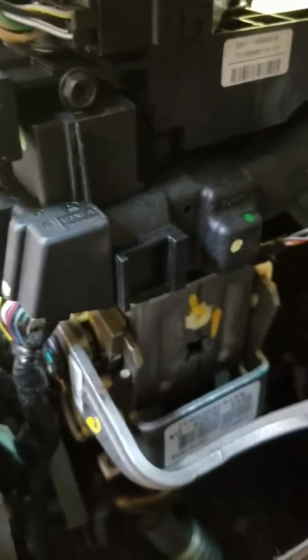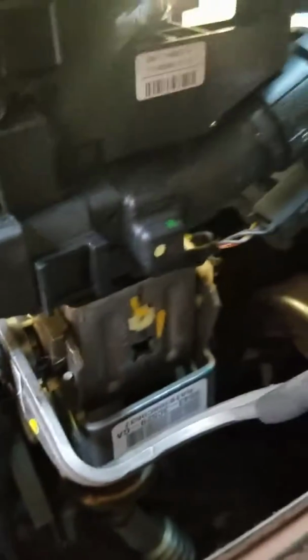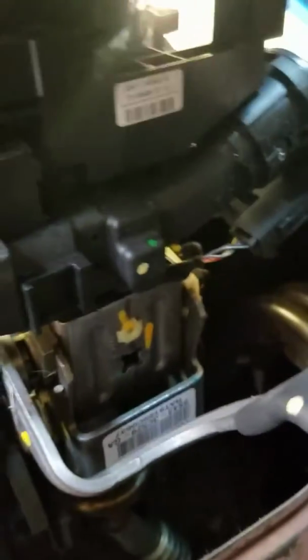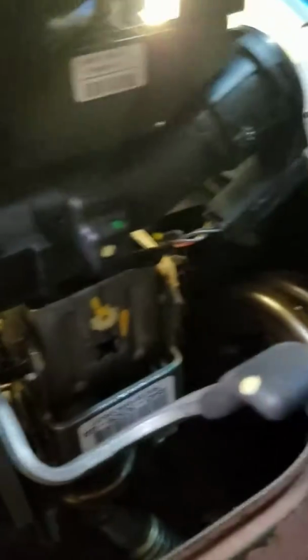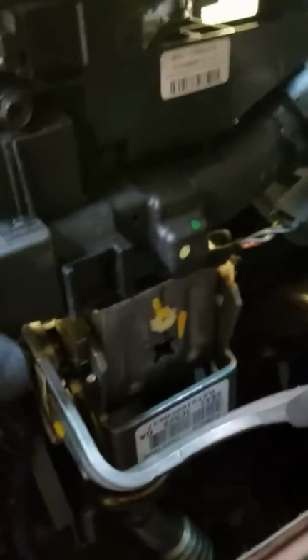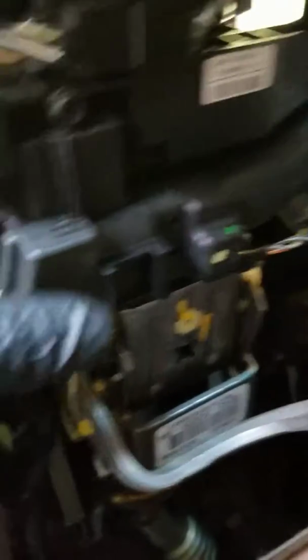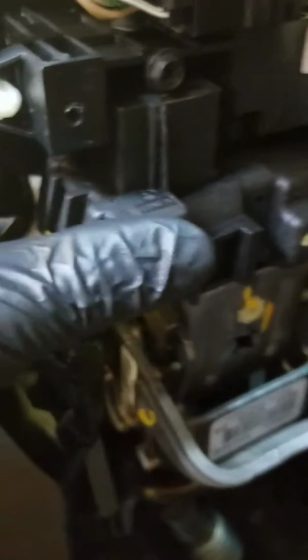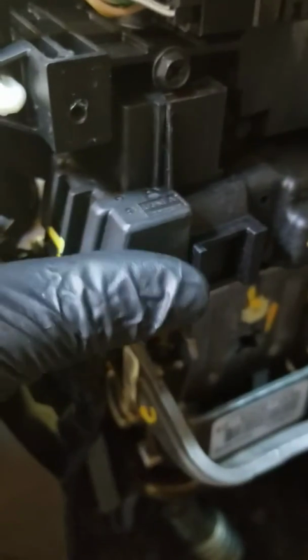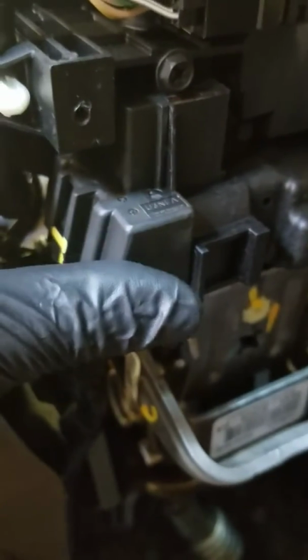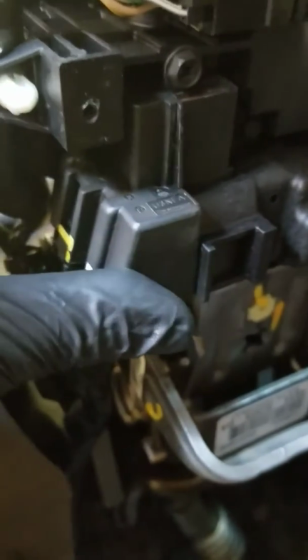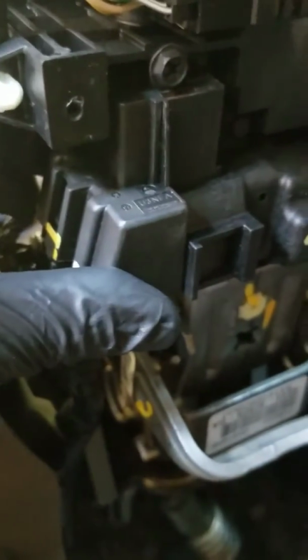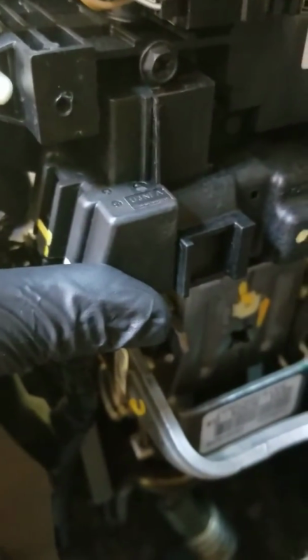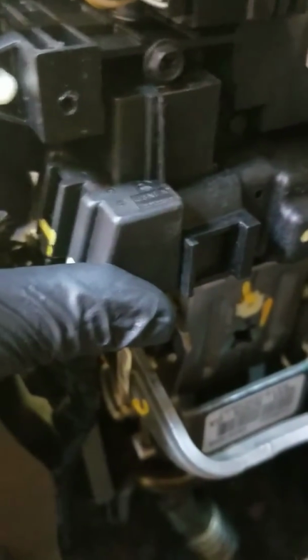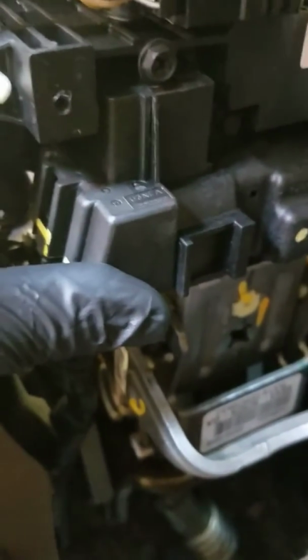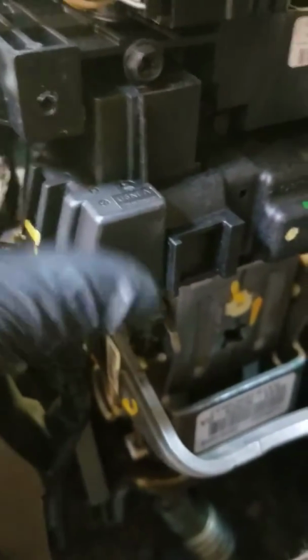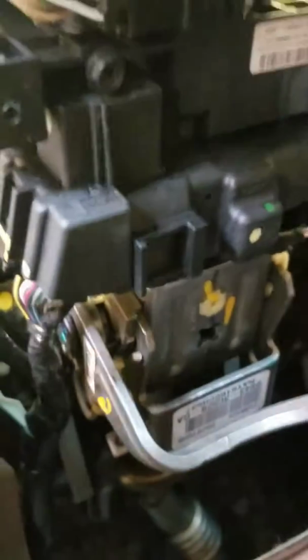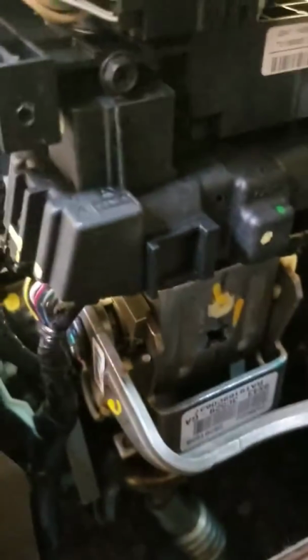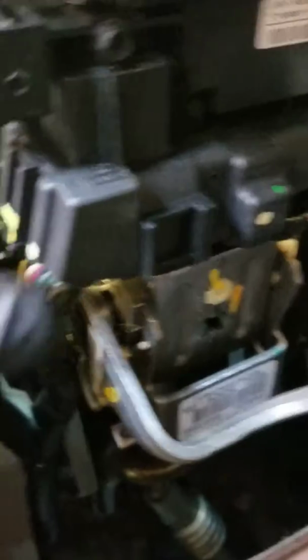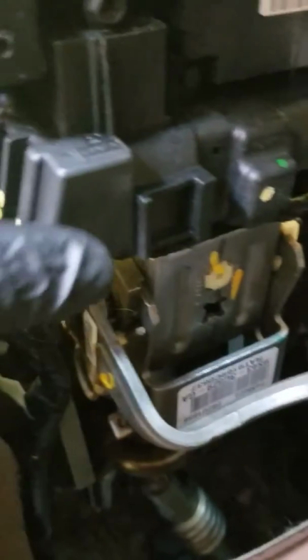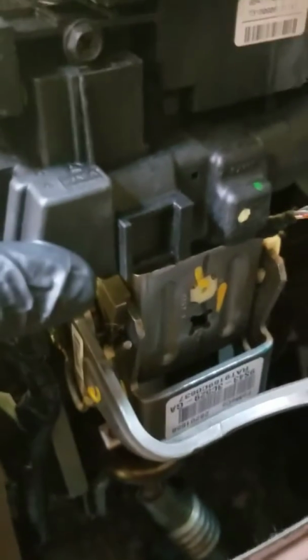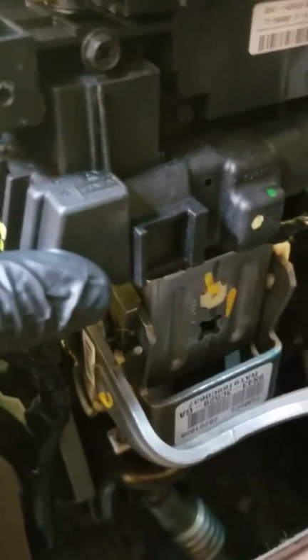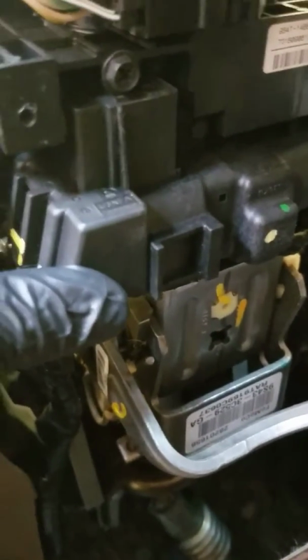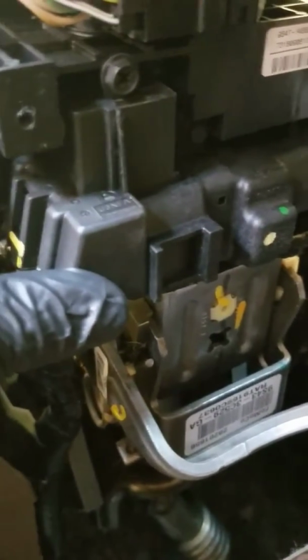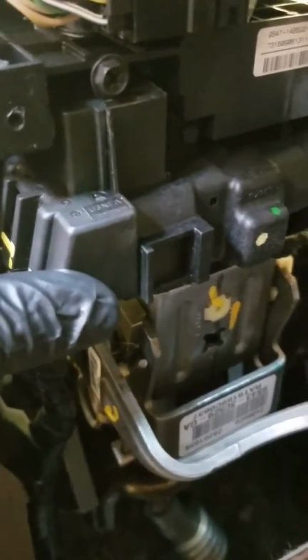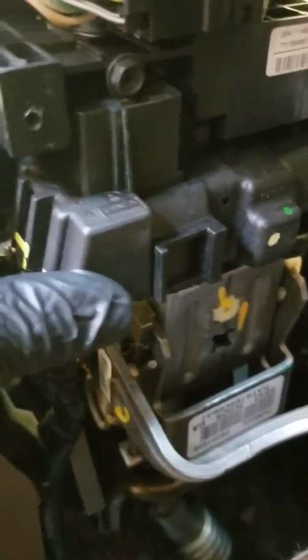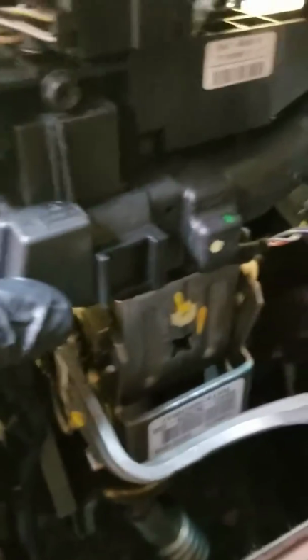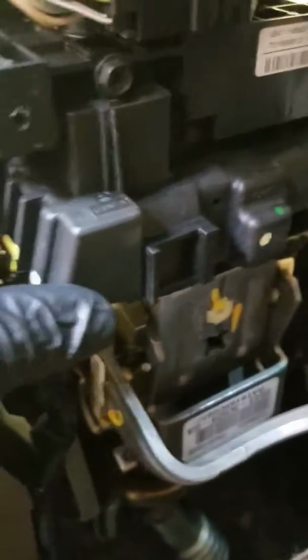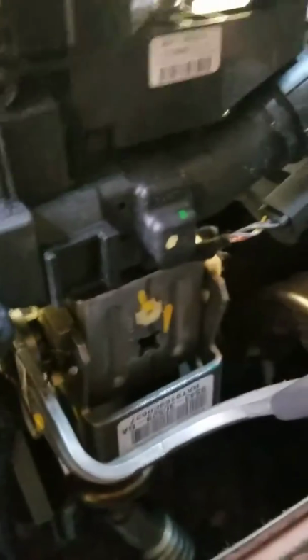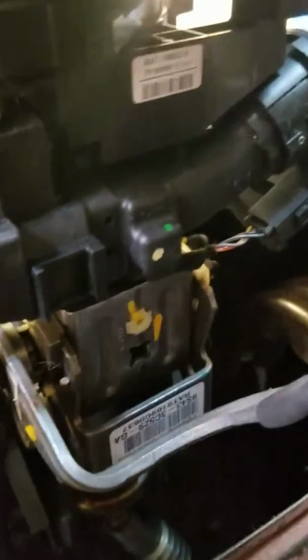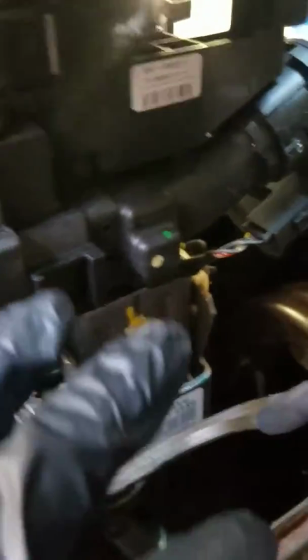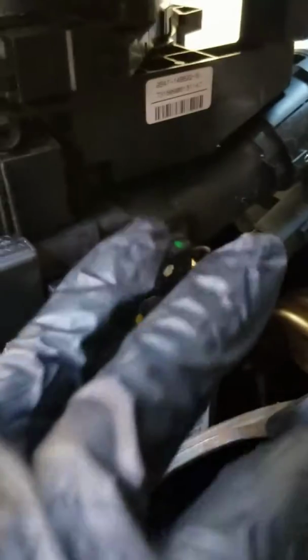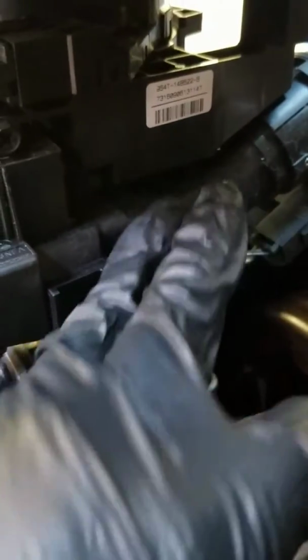So how you can test this is by twisting this ignition switch clockwise to put enough pressure on it to where it'll start. If it does start, you know that you need to replace this whole section here.